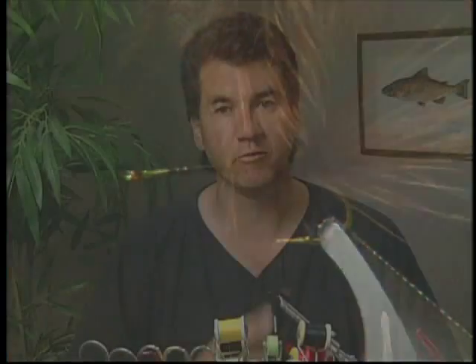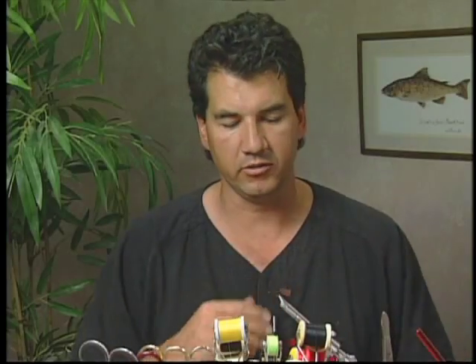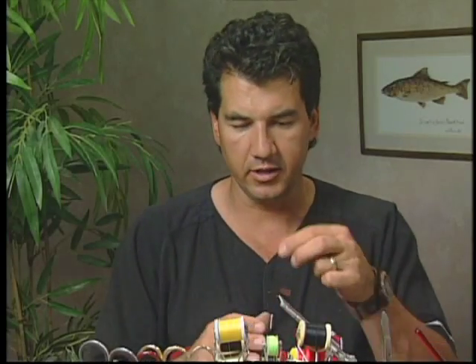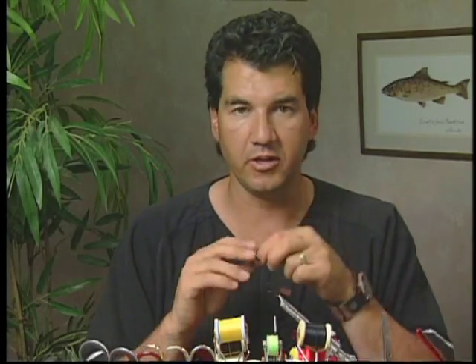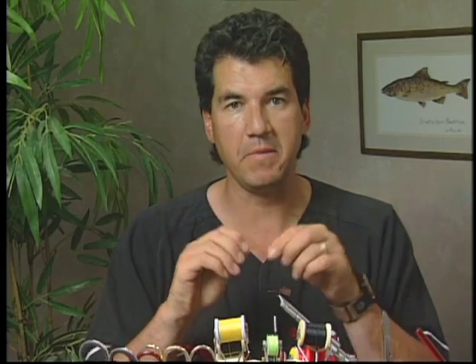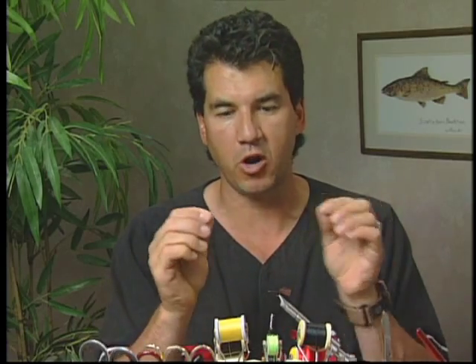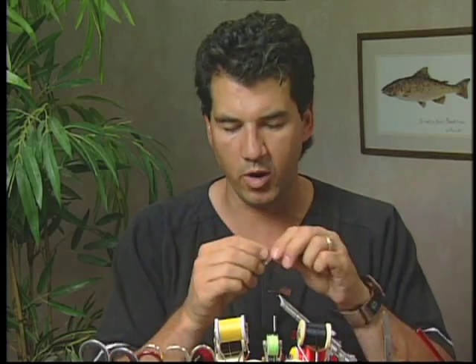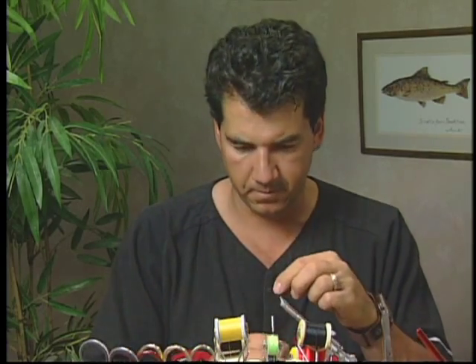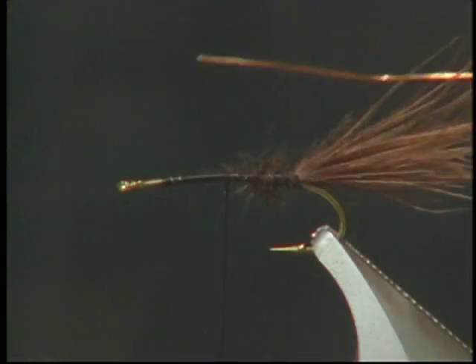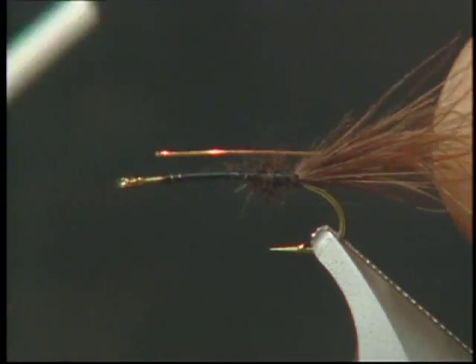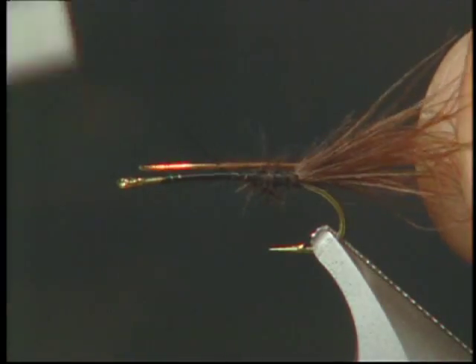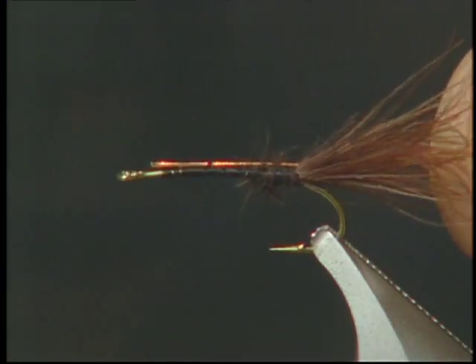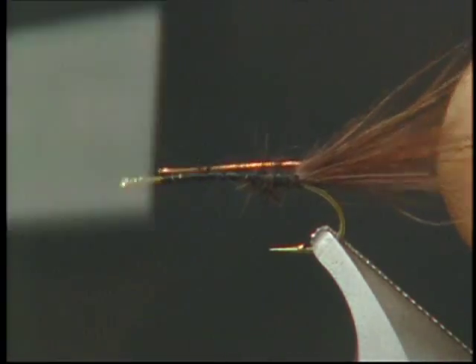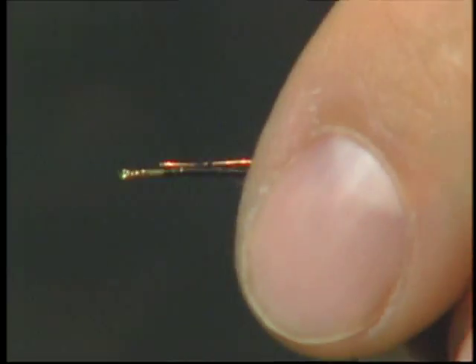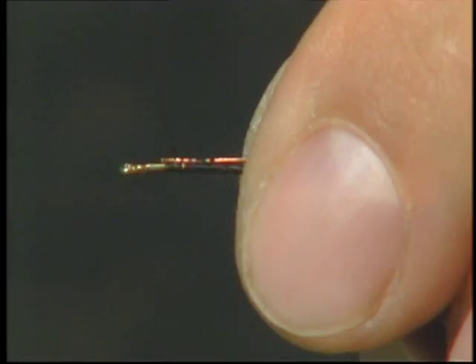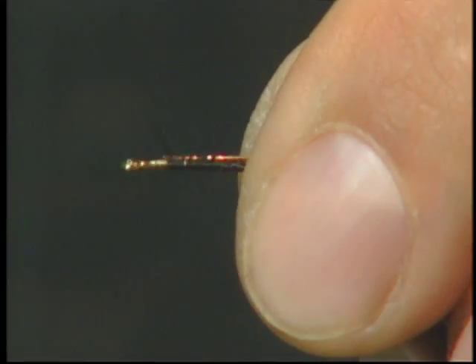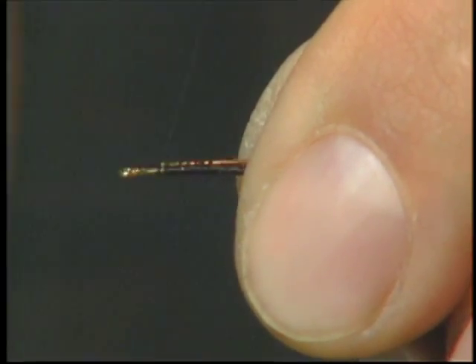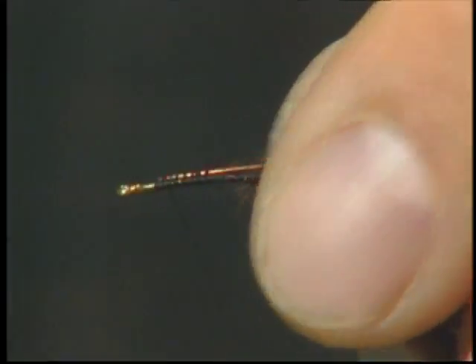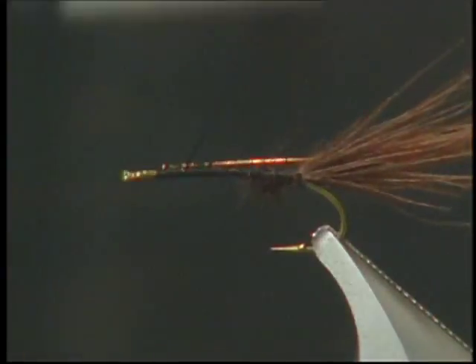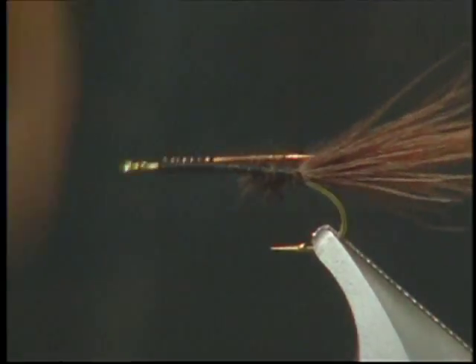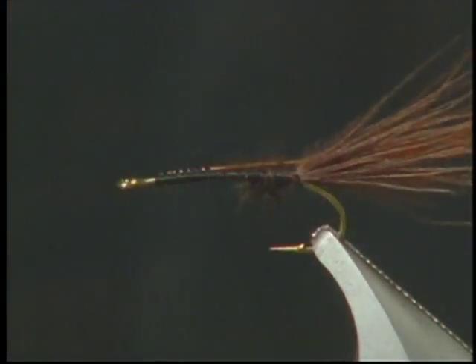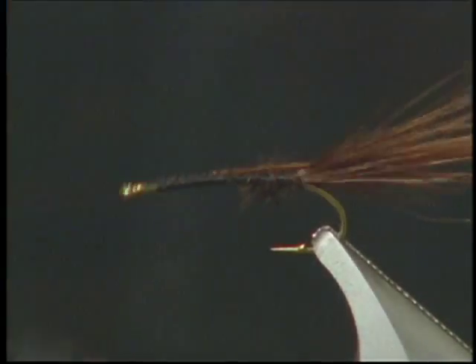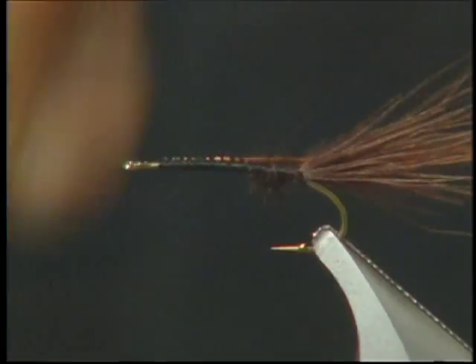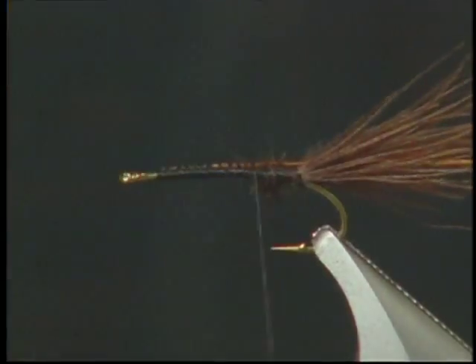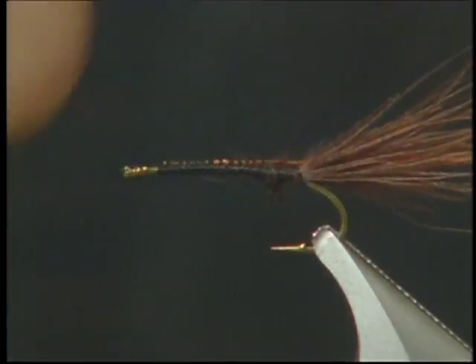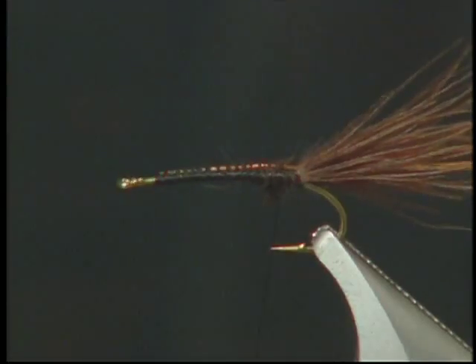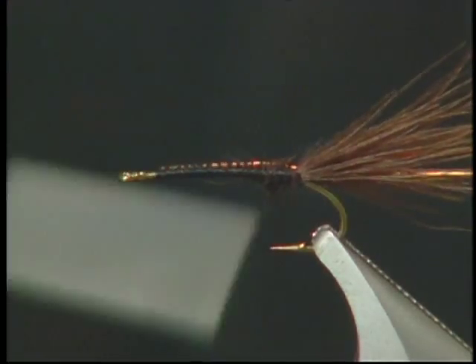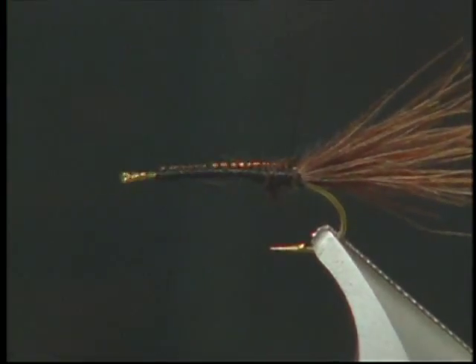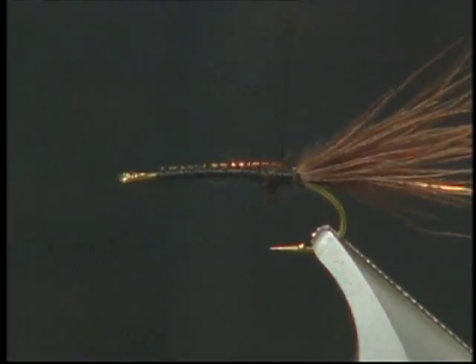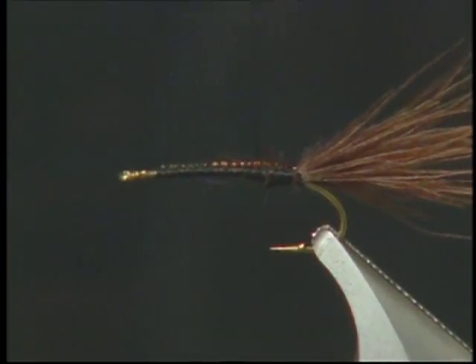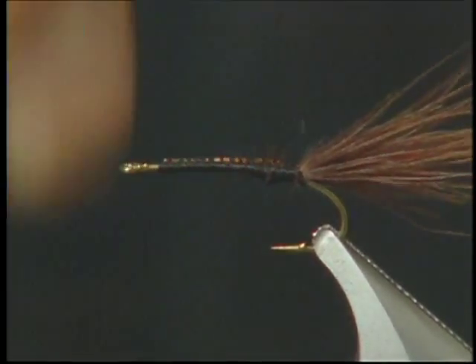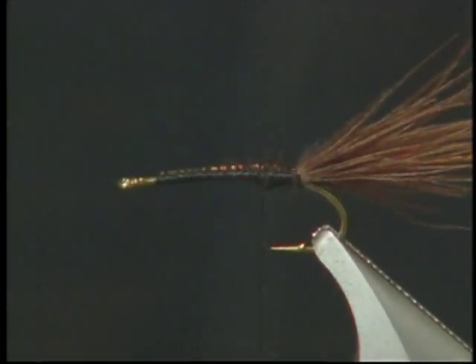After the tail is tied in, I'm going to take my medium copper wire and lay it down onto the hook. It doesn't hurt to lay down the copper wire and actually build up a bit of a base on this wire and tie it back to the tail.